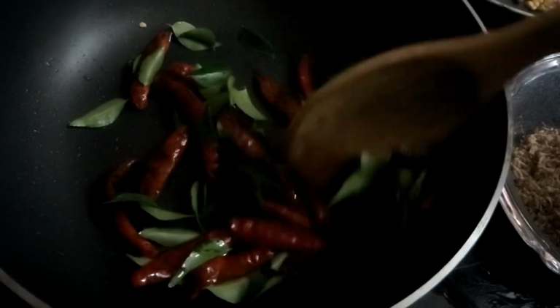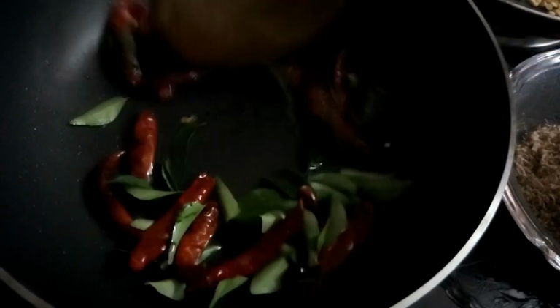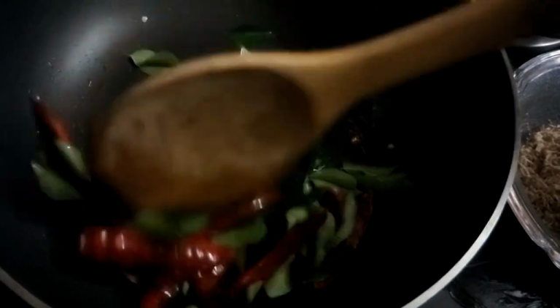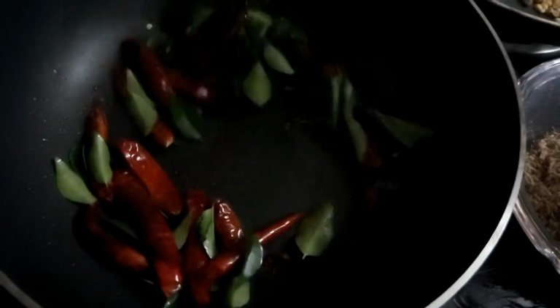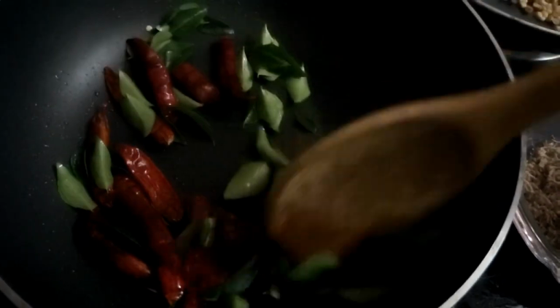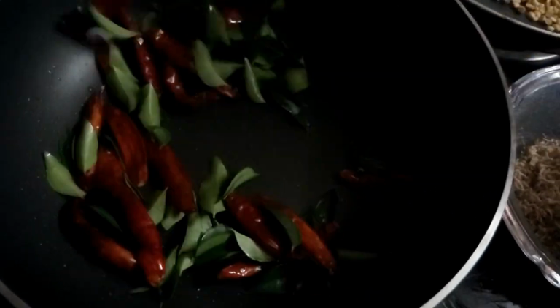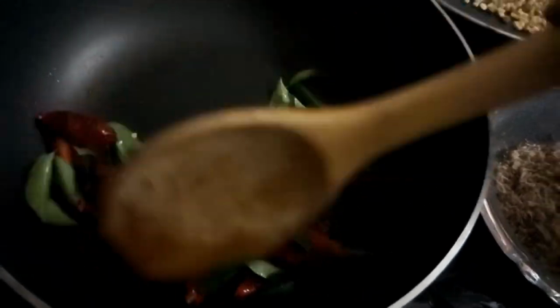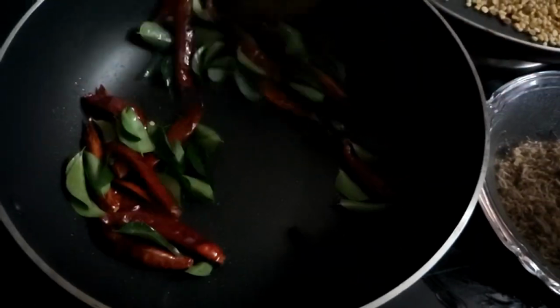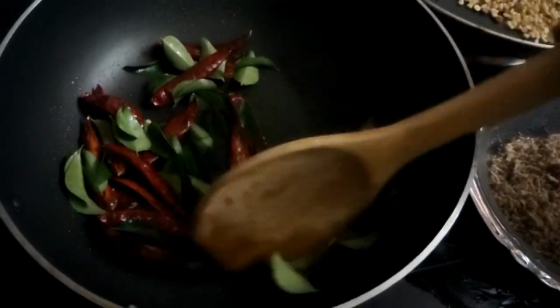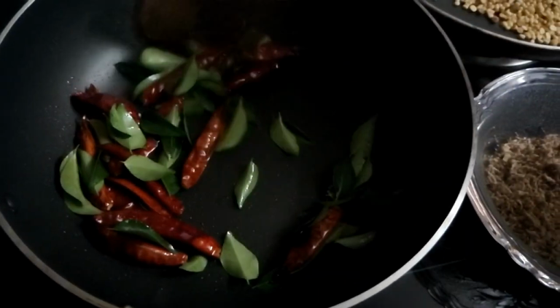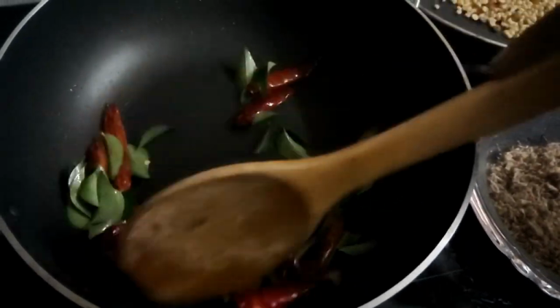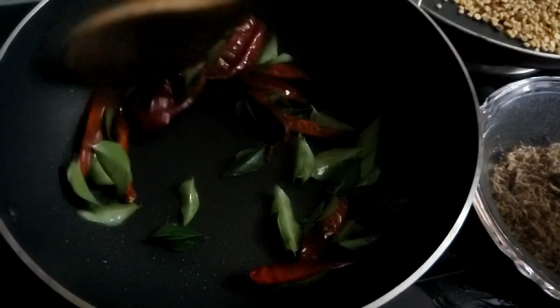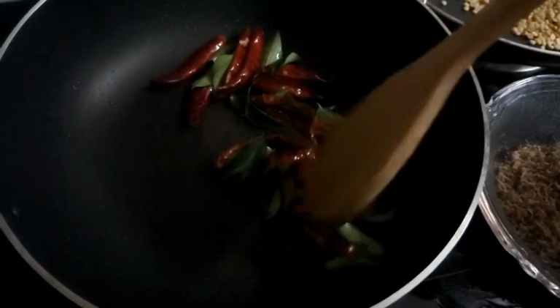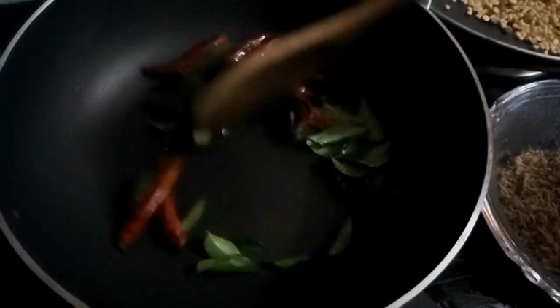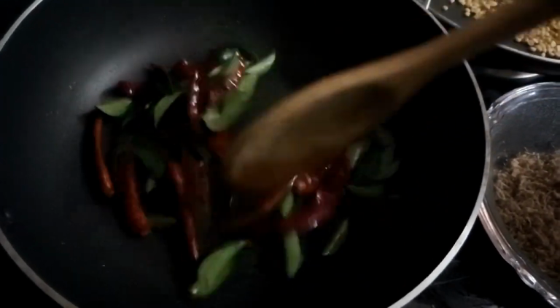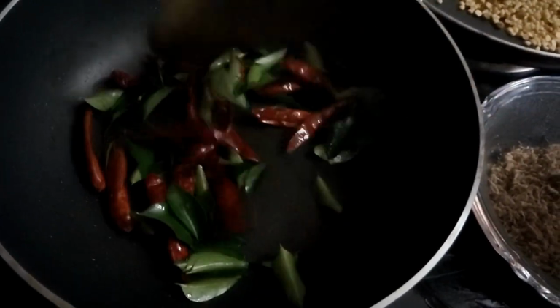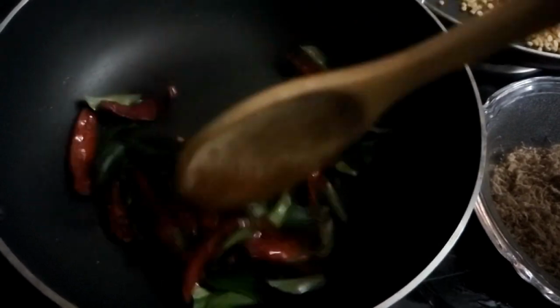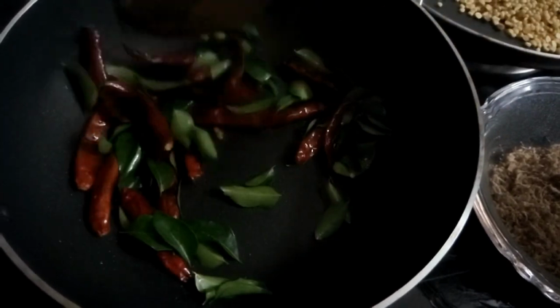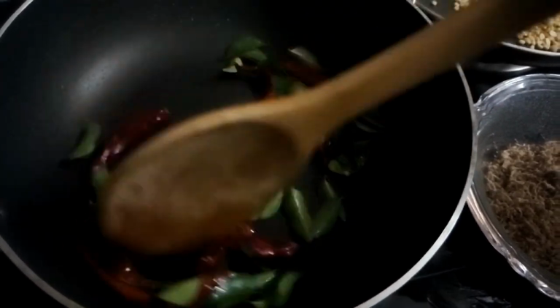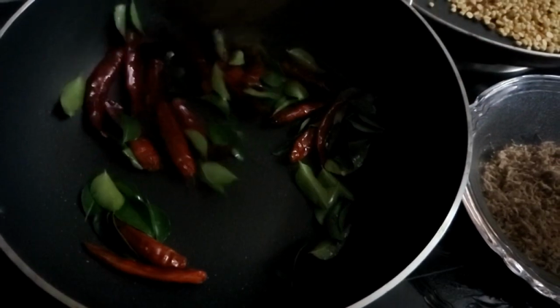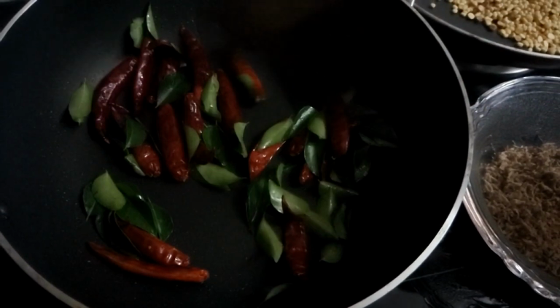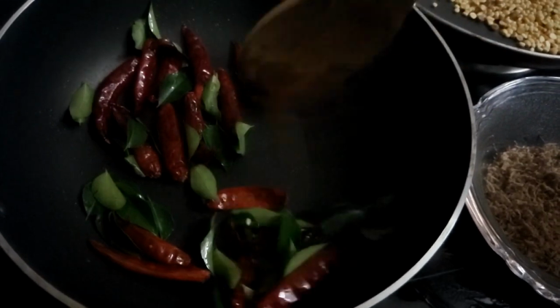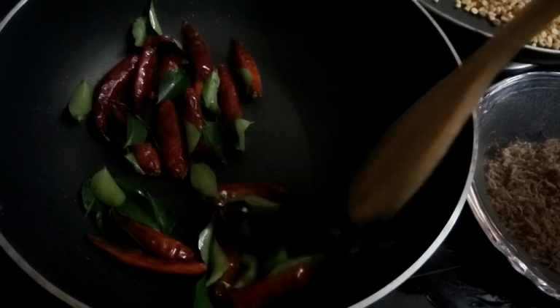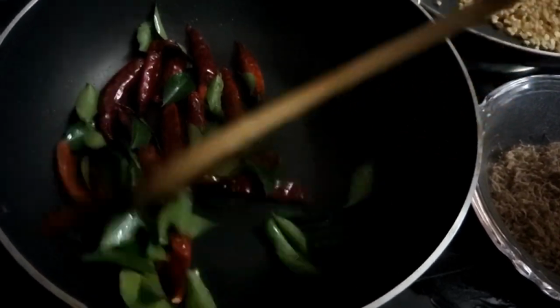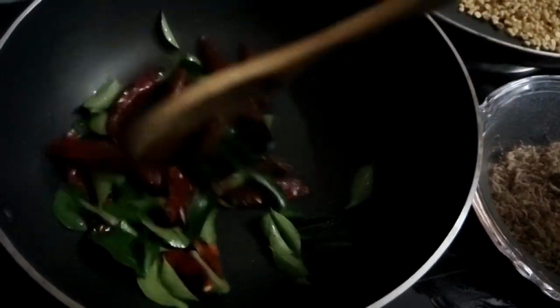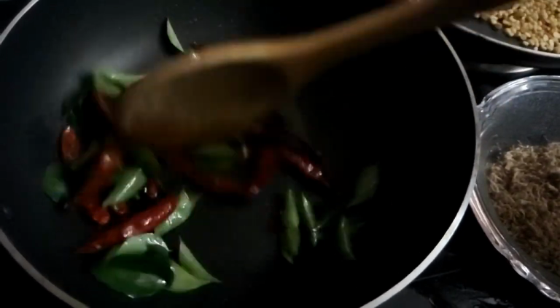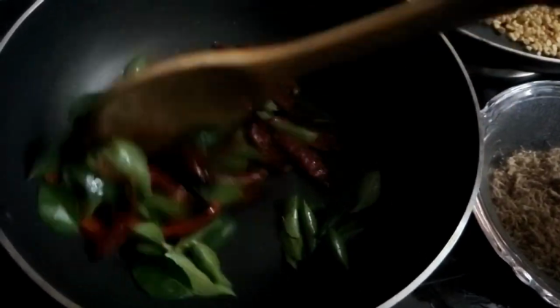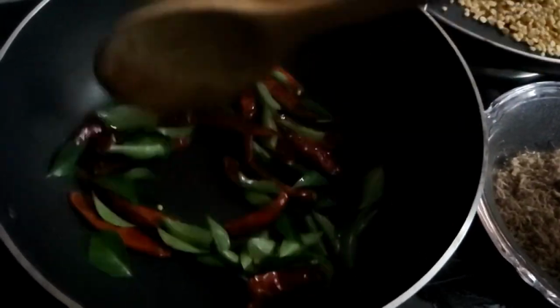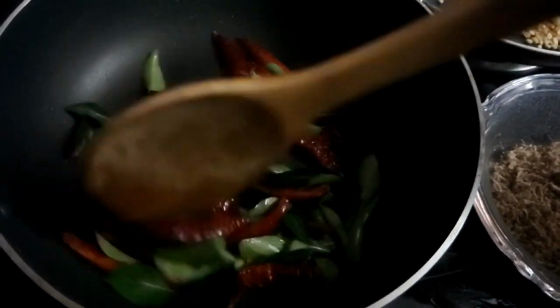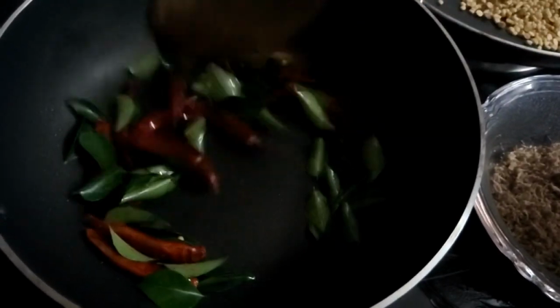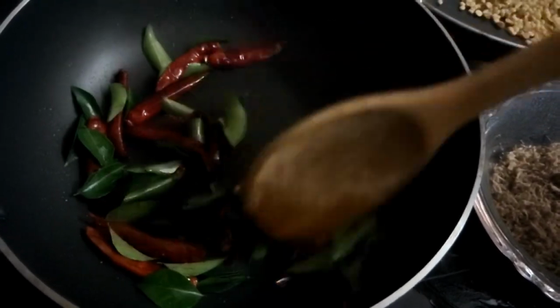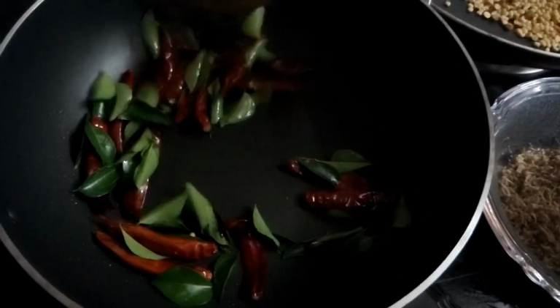Put it in the pan and add it to the pan. Now, let's put the pot in for 3 minutes or 5 minutes.